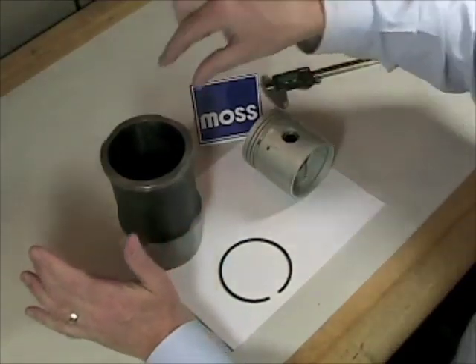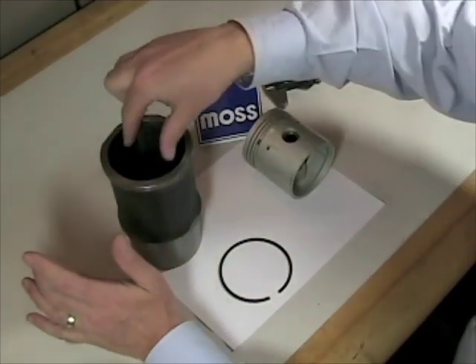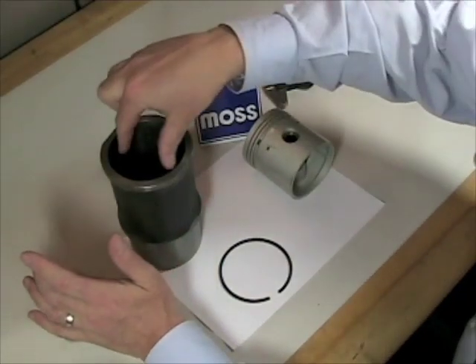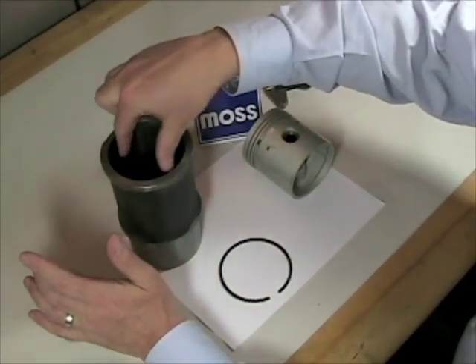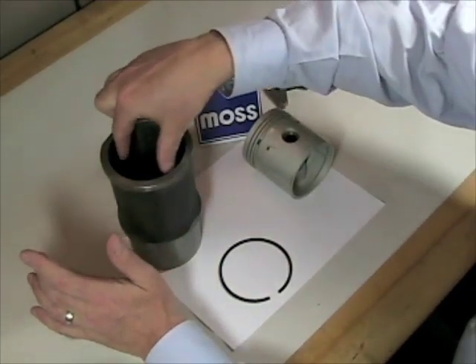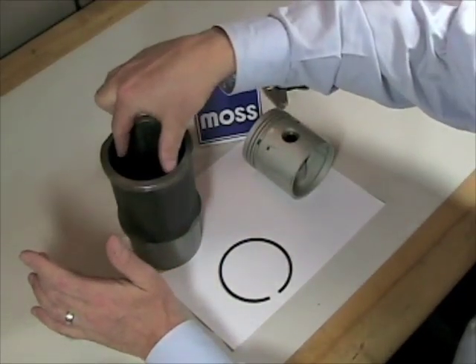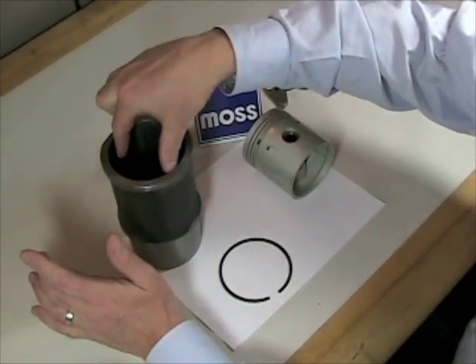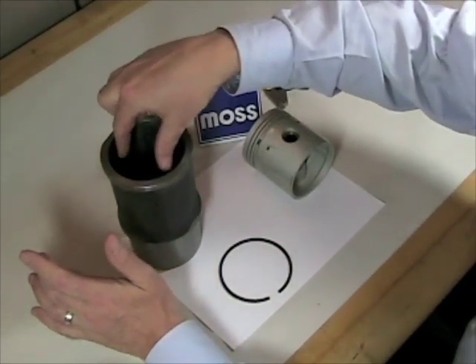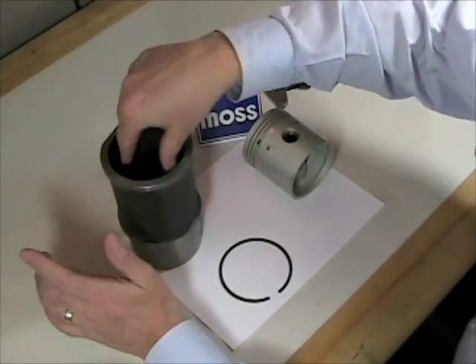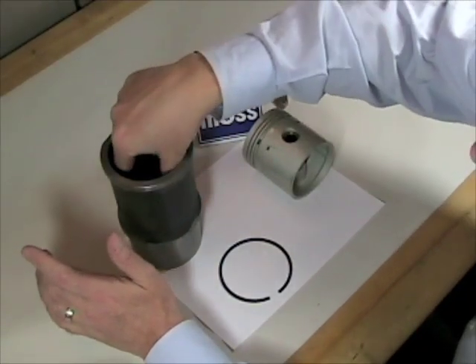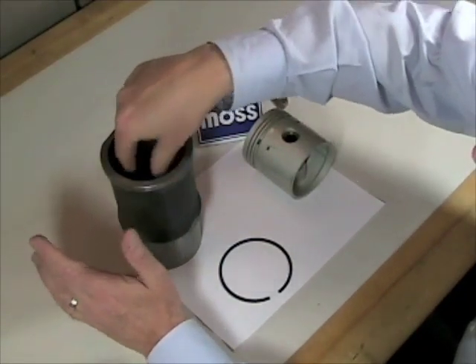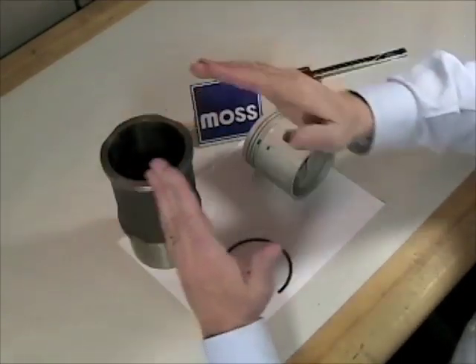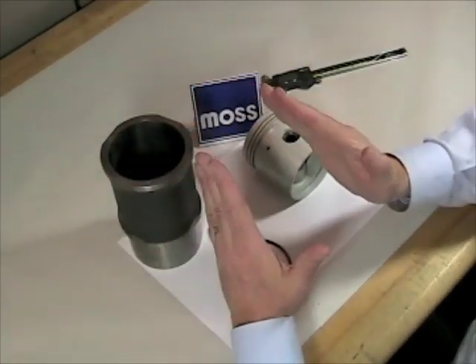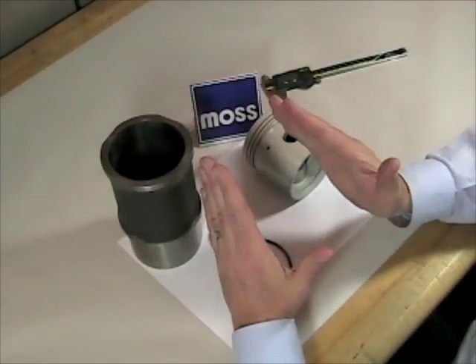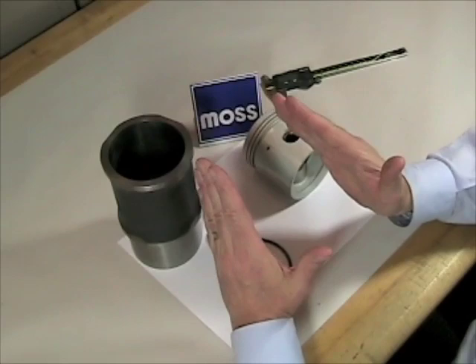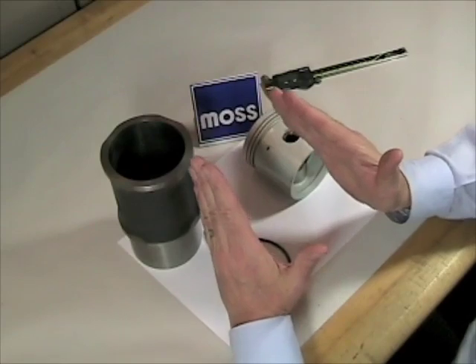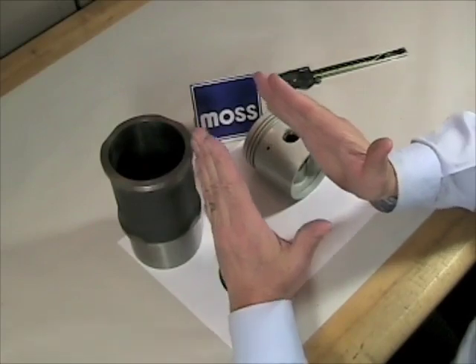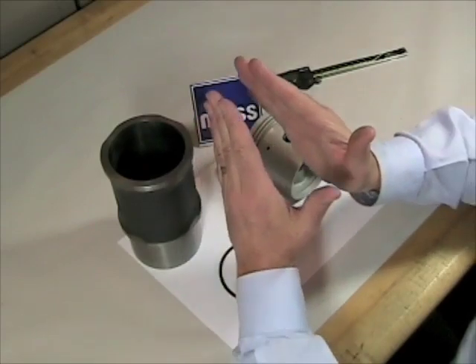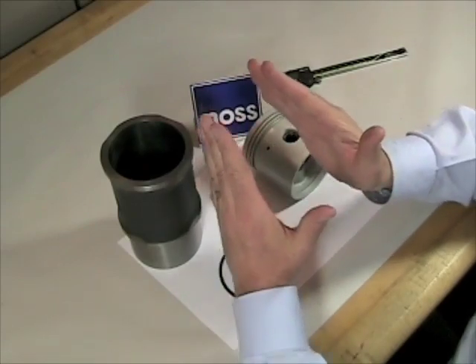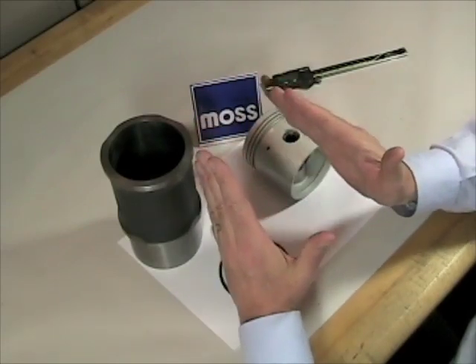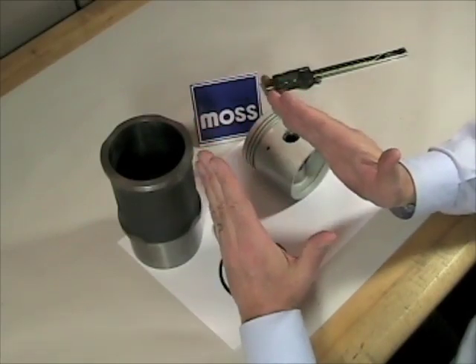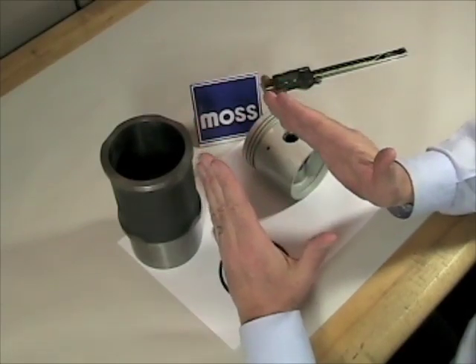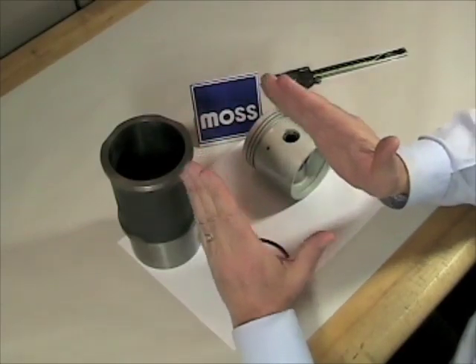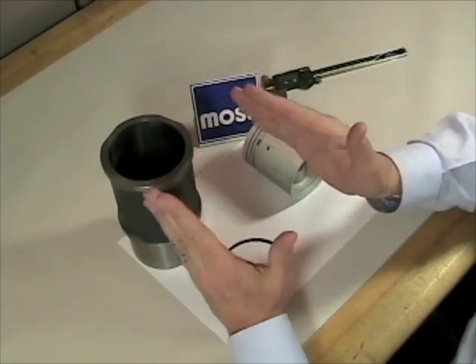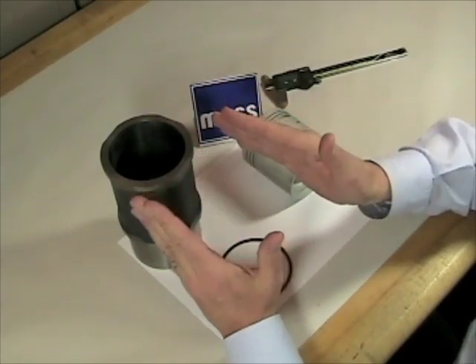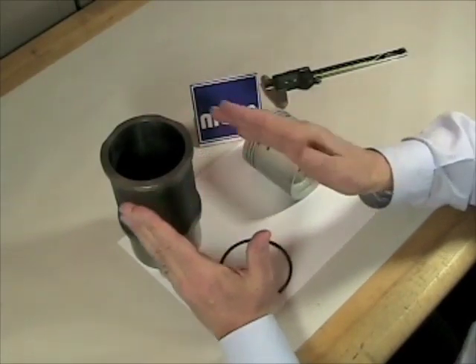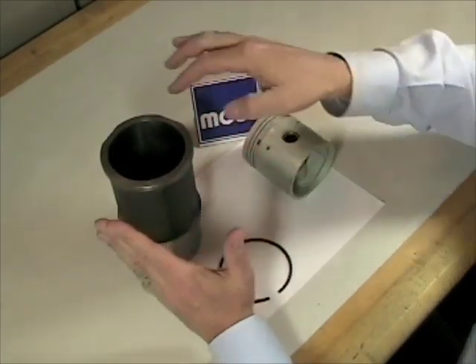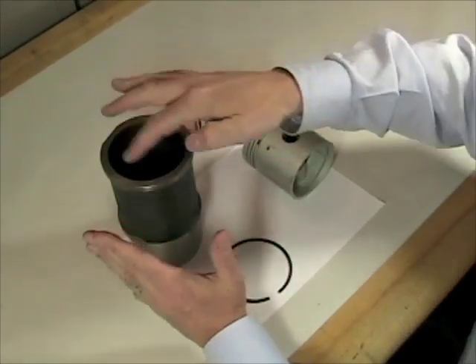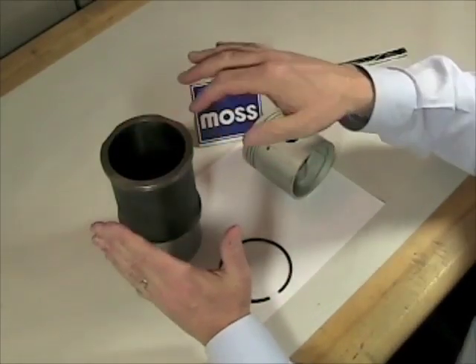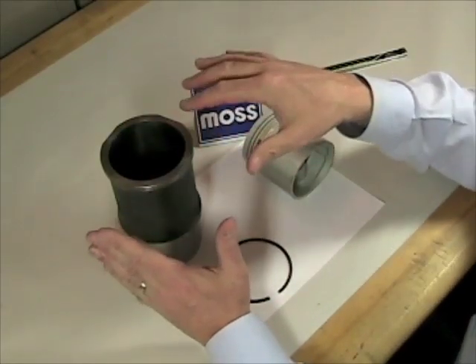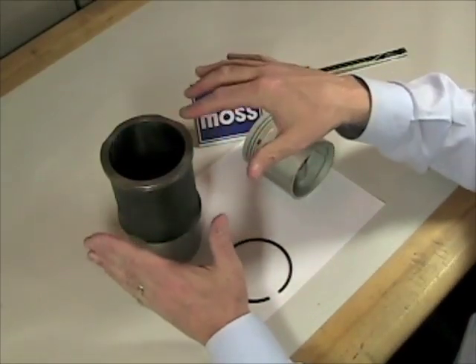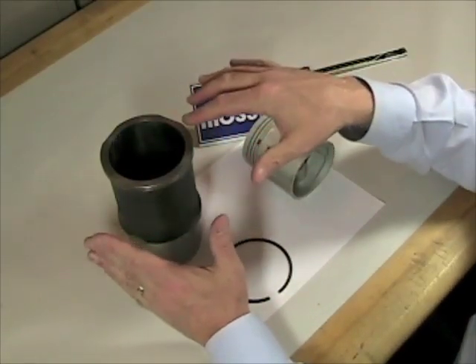You're going to try to take a measurement somewhere up in the upper end and then another one down below, because sometimes cylinders will wear at a bit of an angle. If that's the case, these need some machine work.